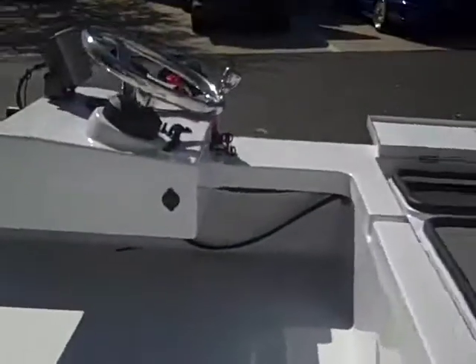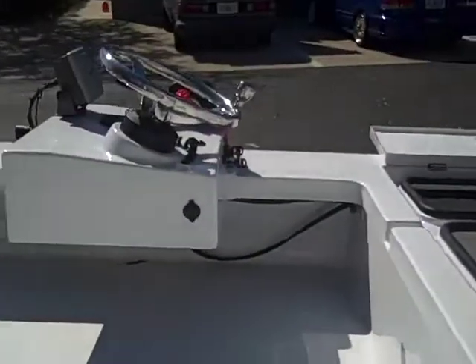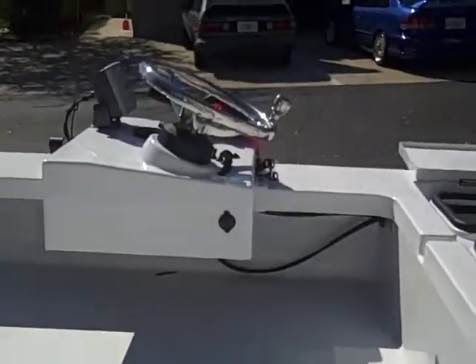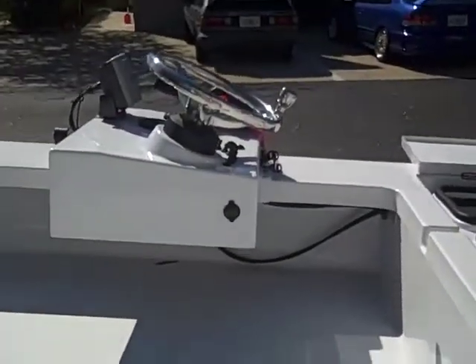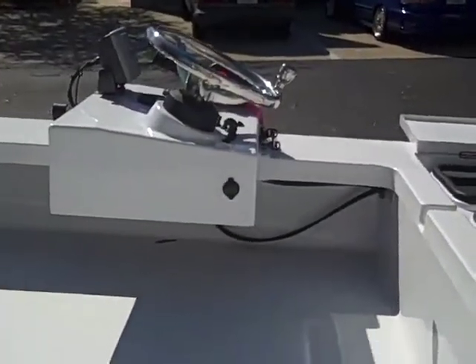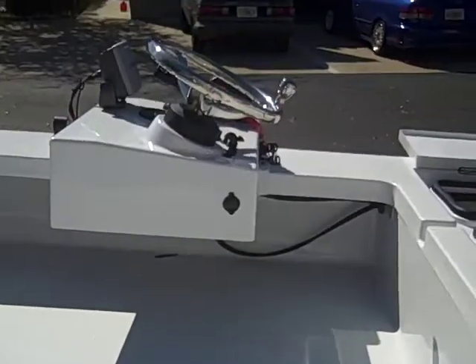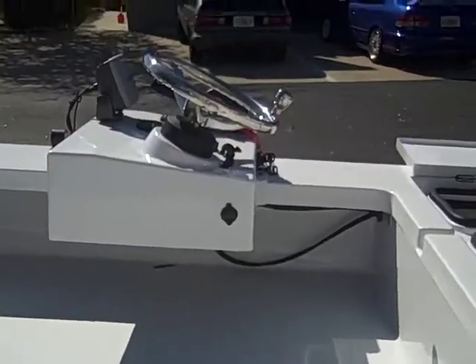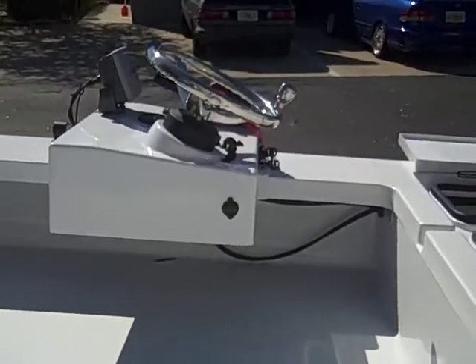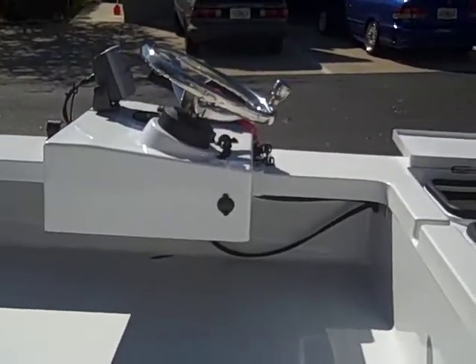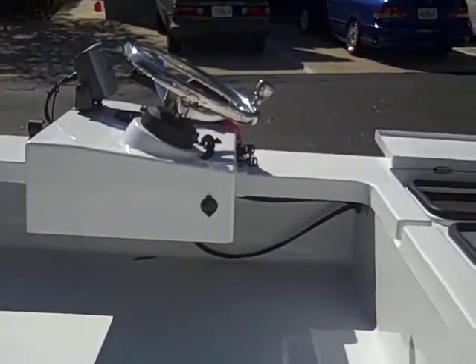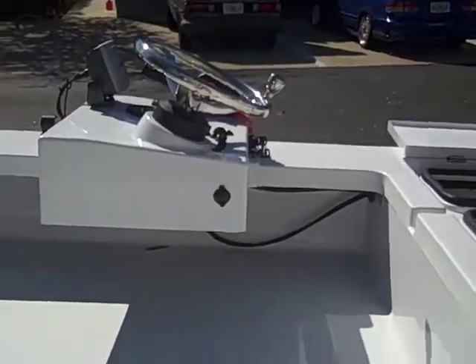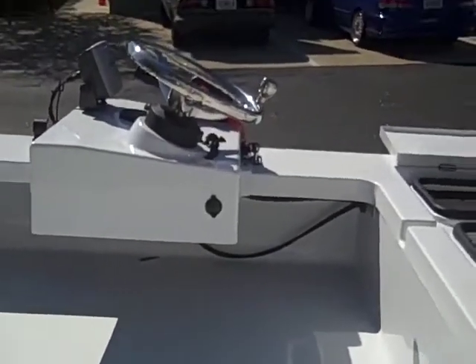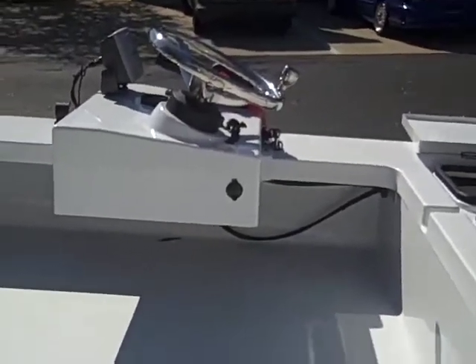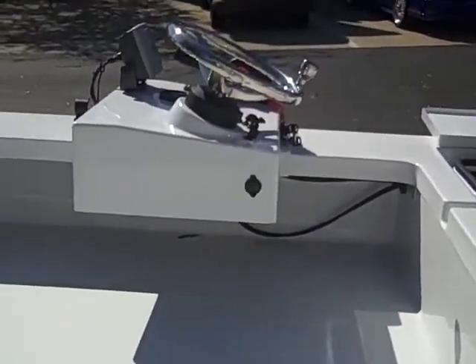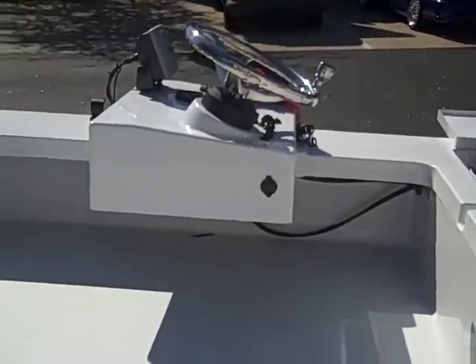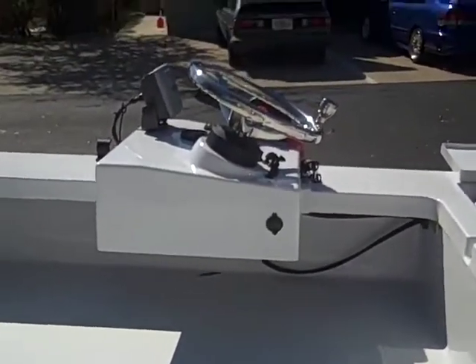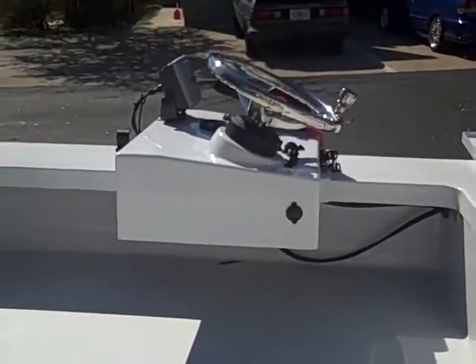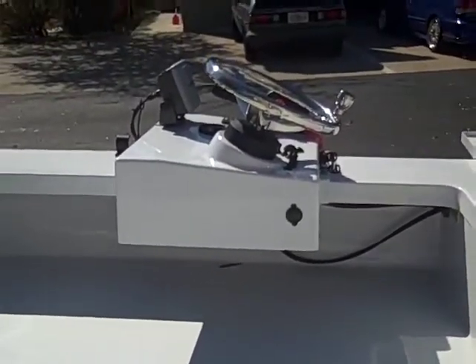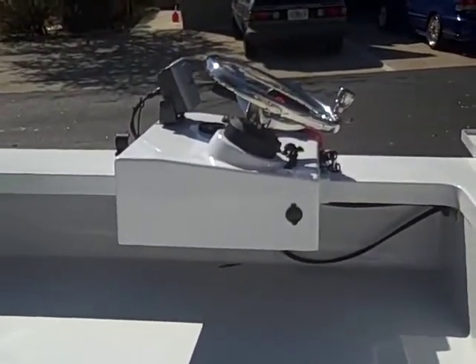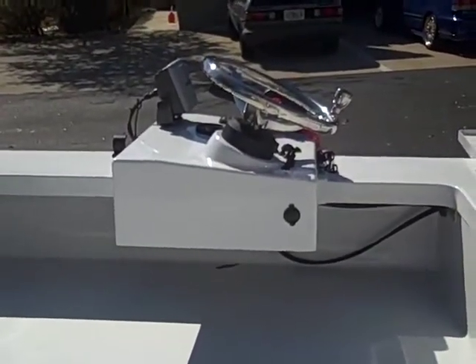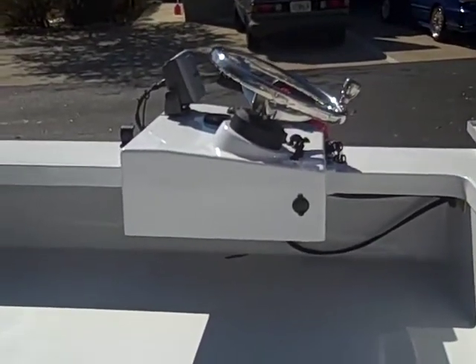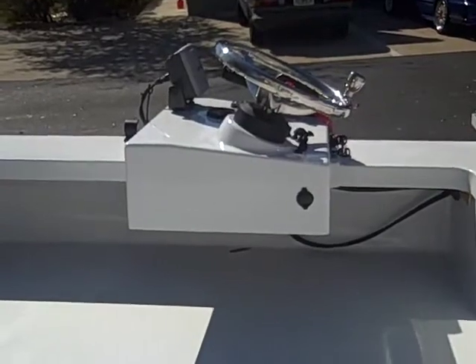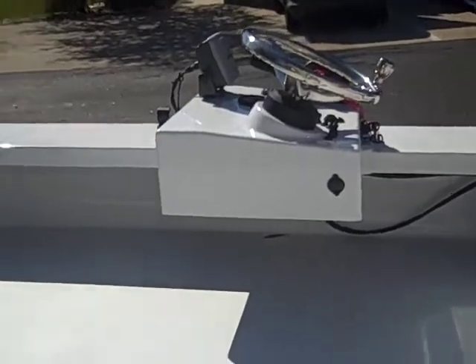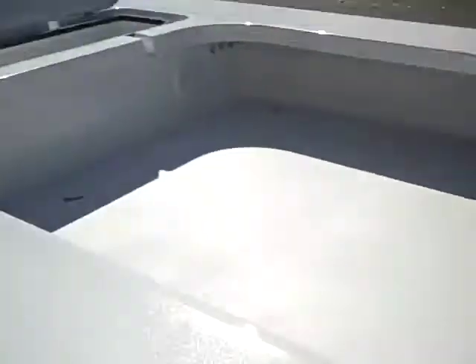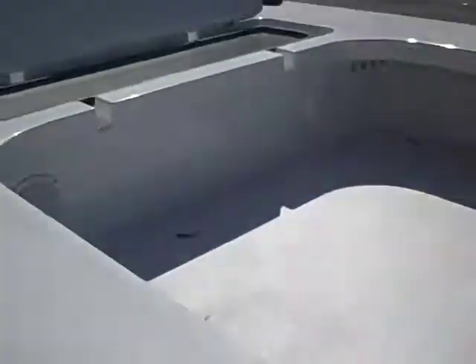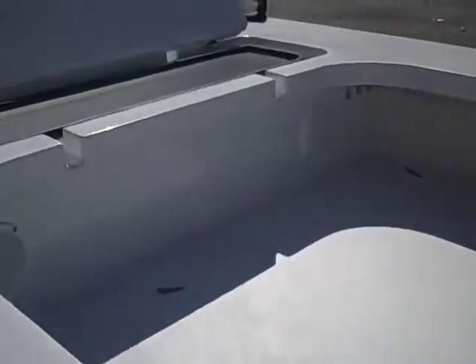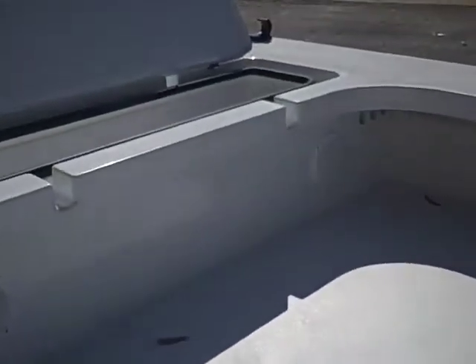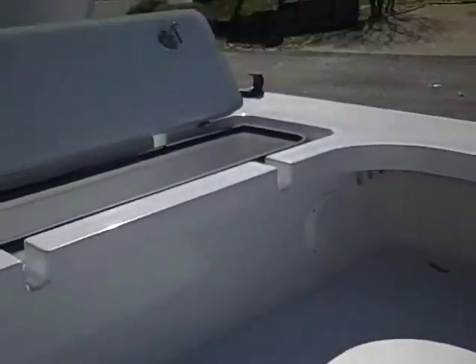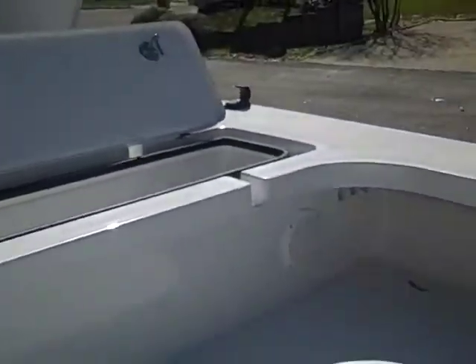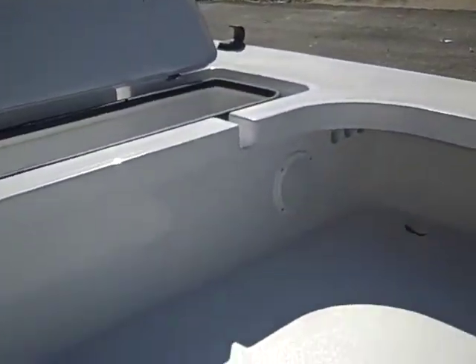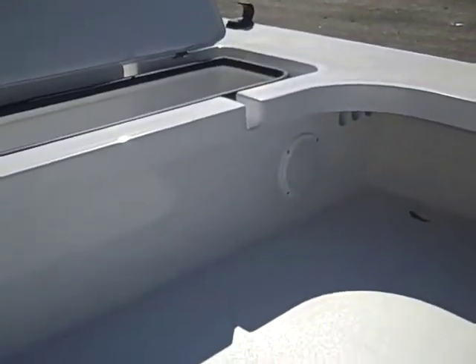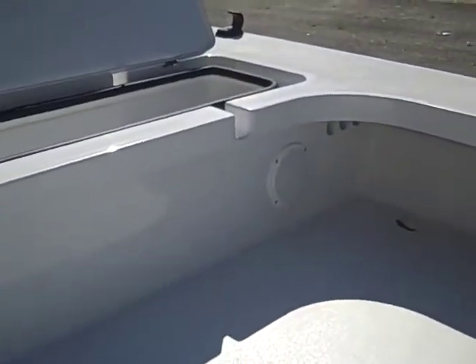He's got a 12-volt plug right on the side, so when he's running a spotlight or cell phone charger, or if he has a buddy and they're out fishing at night his buddy can hold the light. Speakers up front so you can get those tunes kicking.